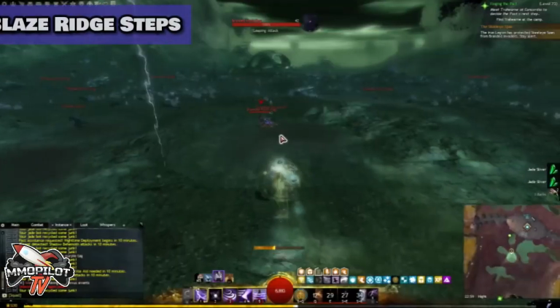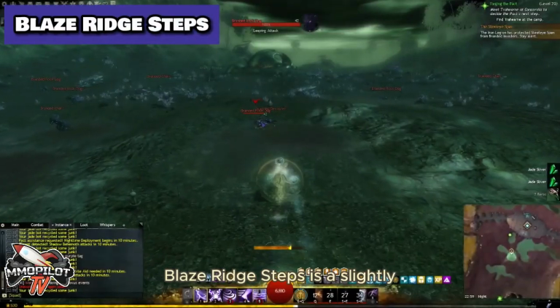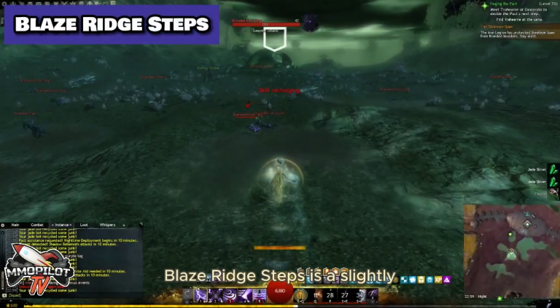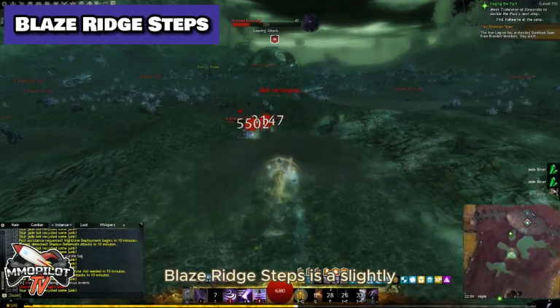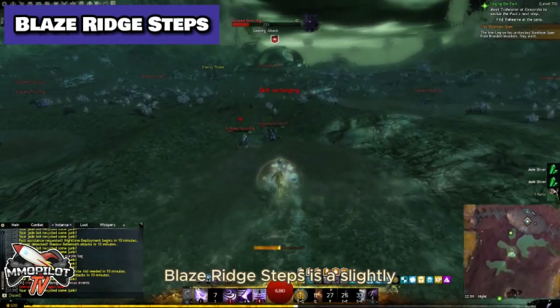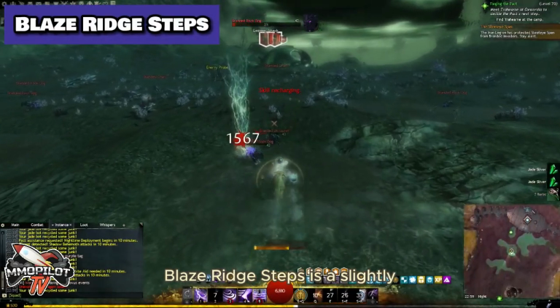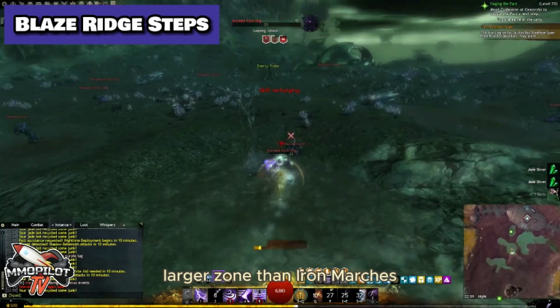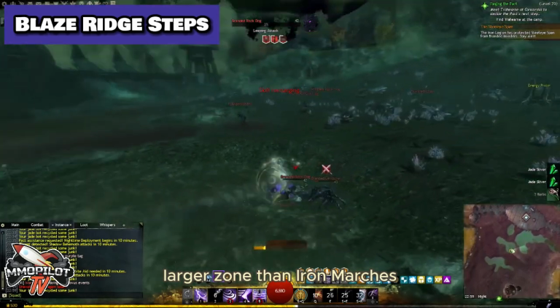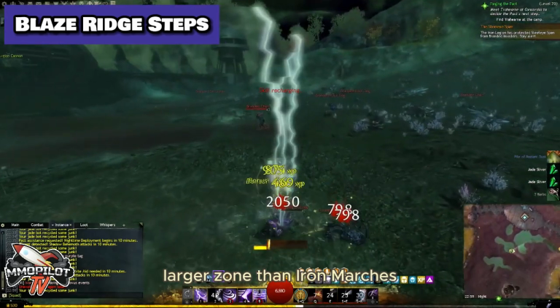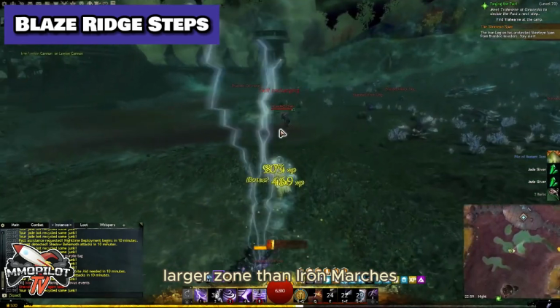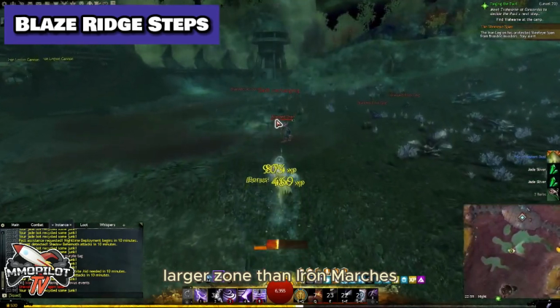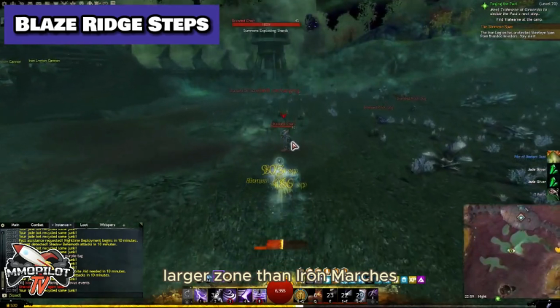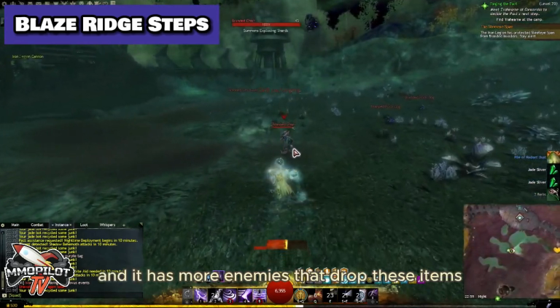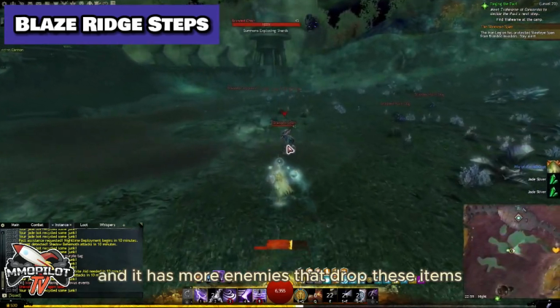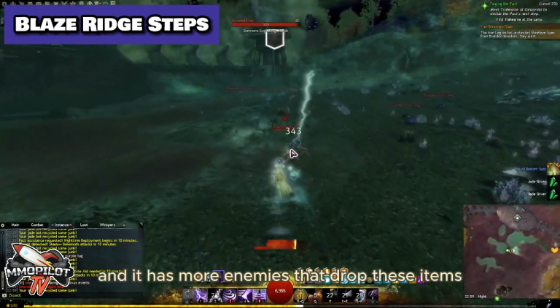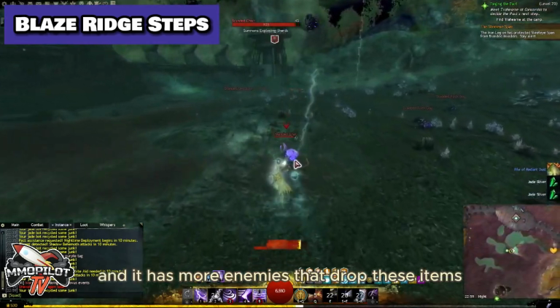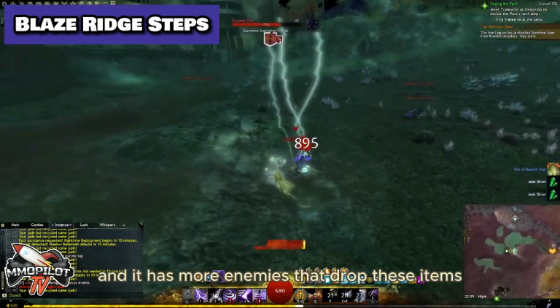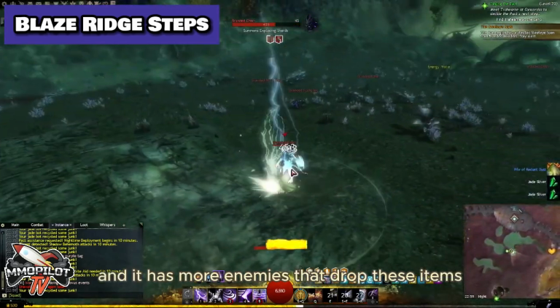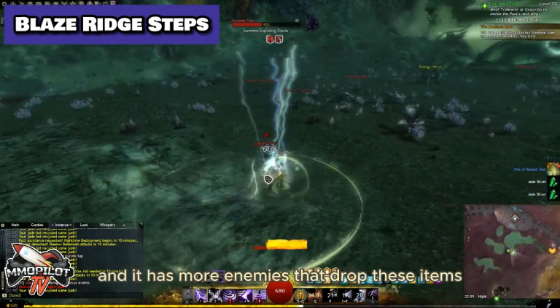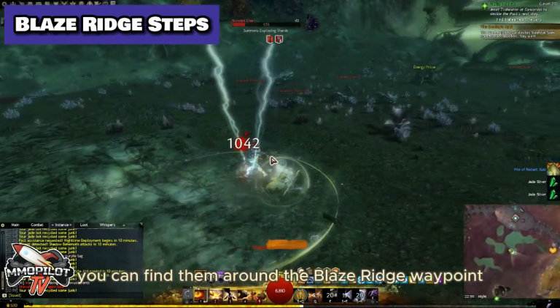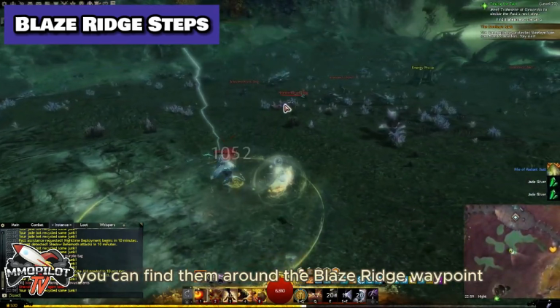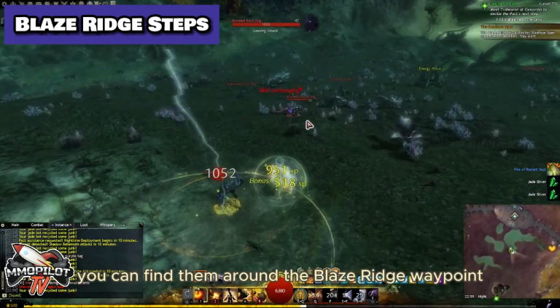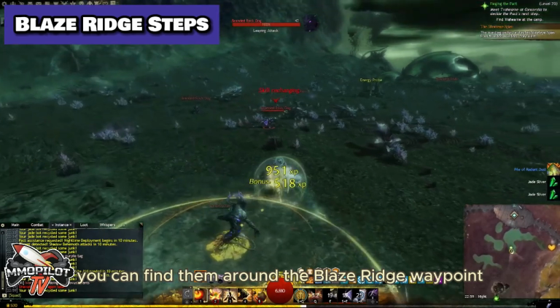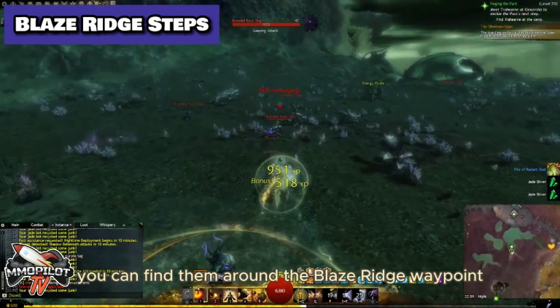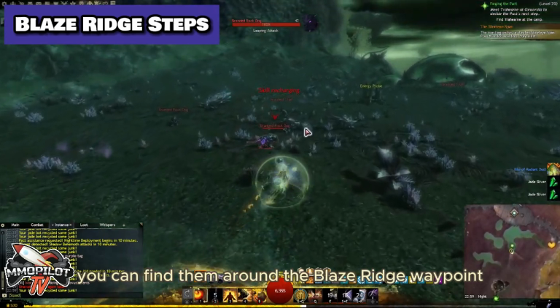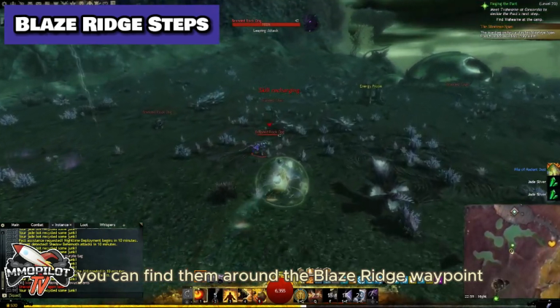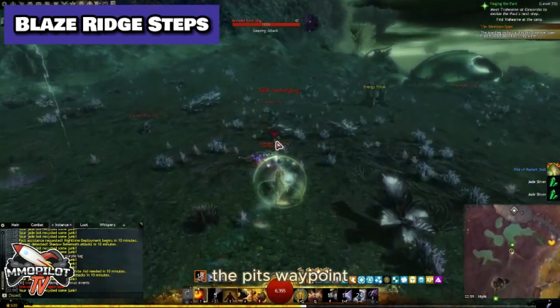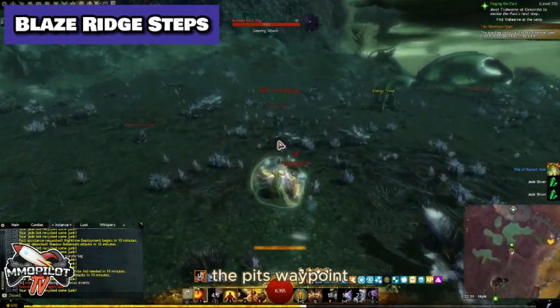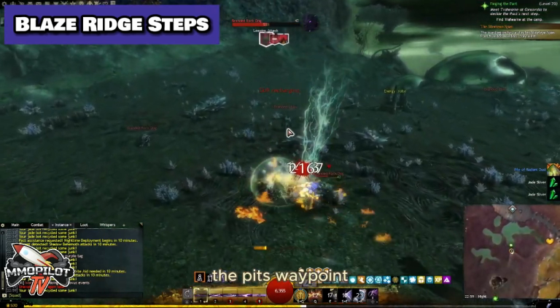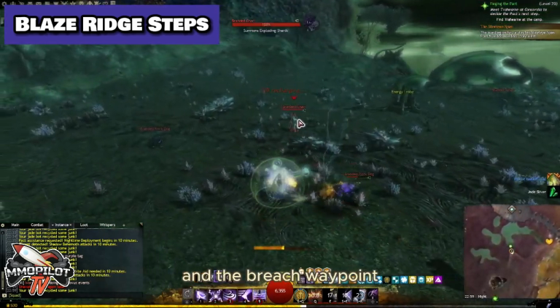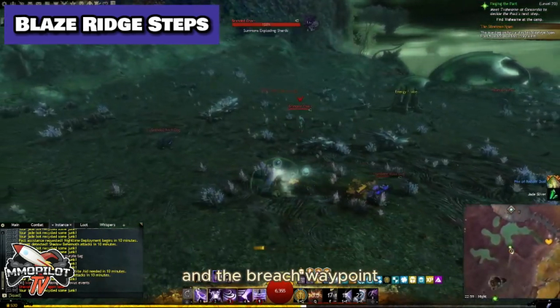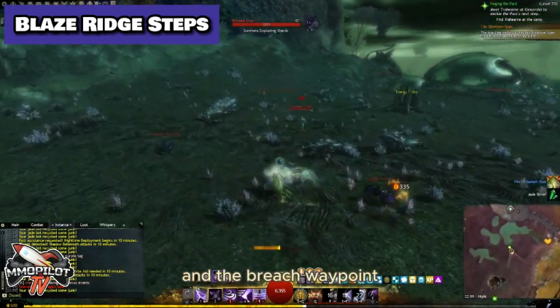Blaze Ridge Steps is a slightly larger zone than Iron Marches, and it has more enemies that drop these items. You can find them around the Blaze Ridge Waypoint, the Pit's Waypoint, and the Breach Waypoint.